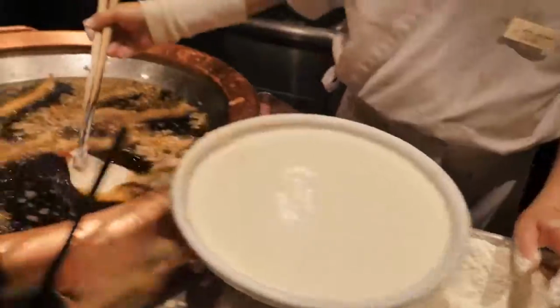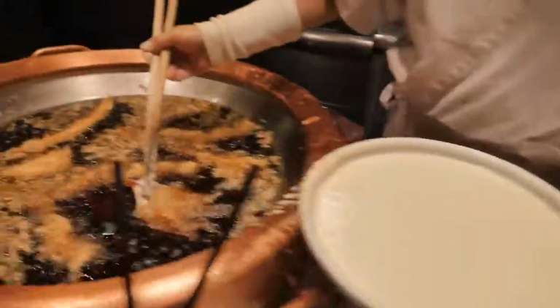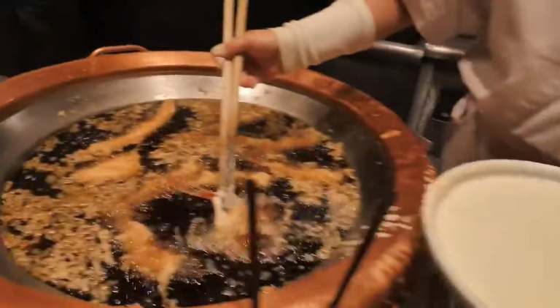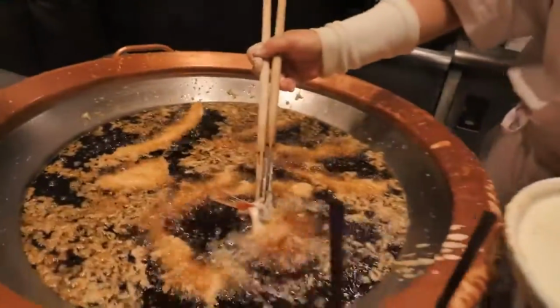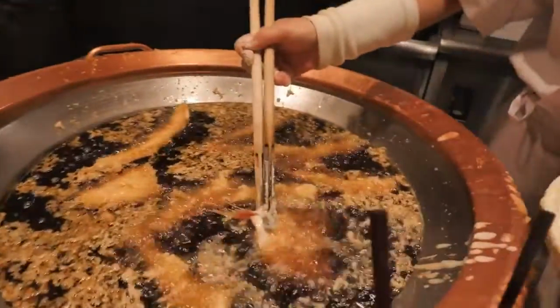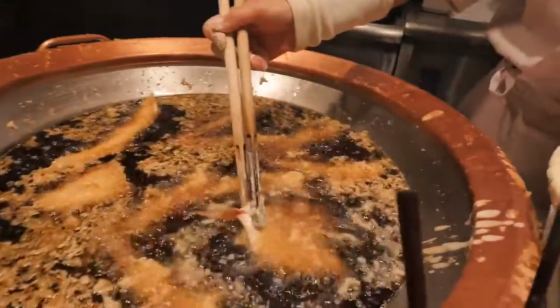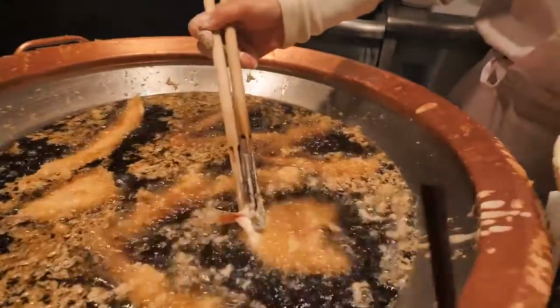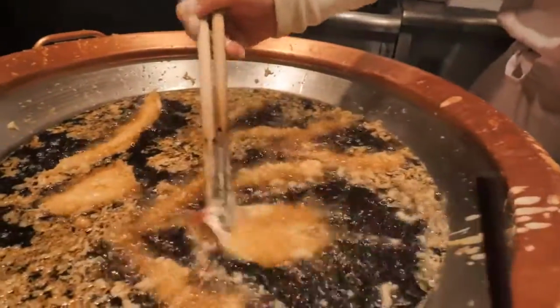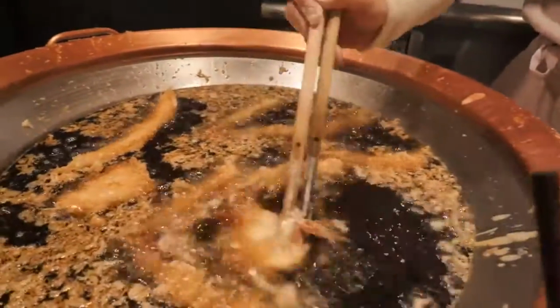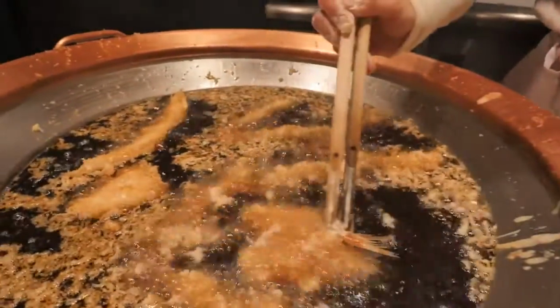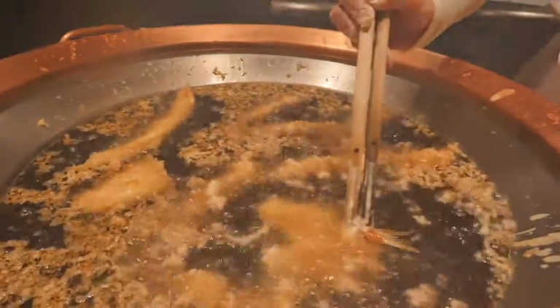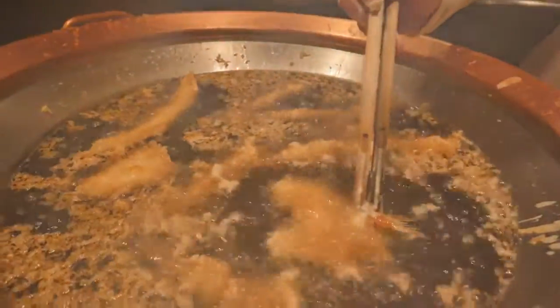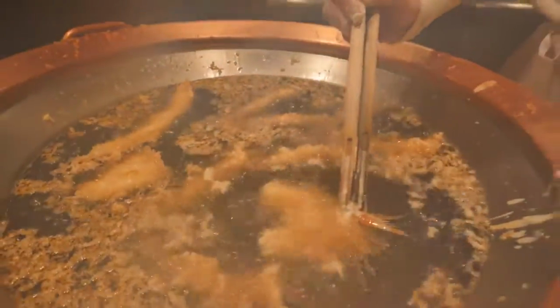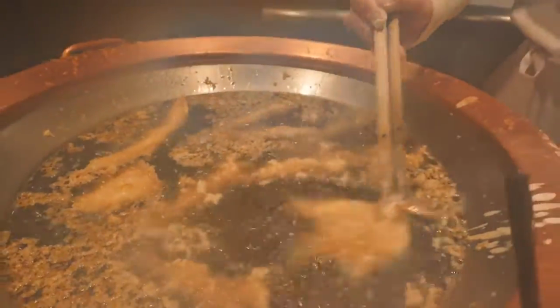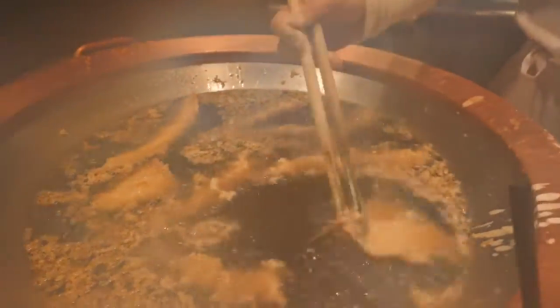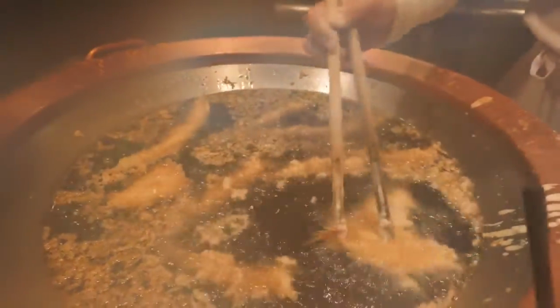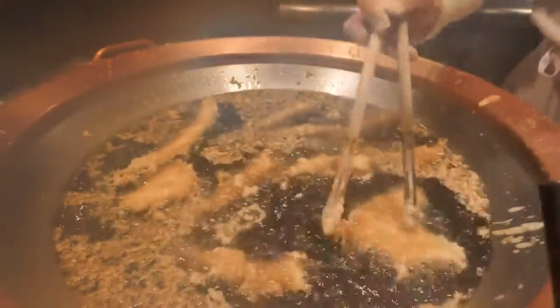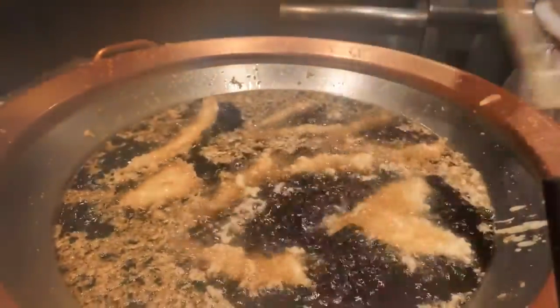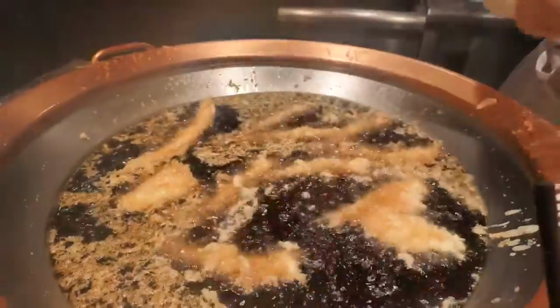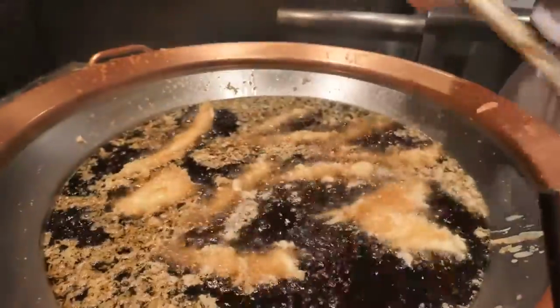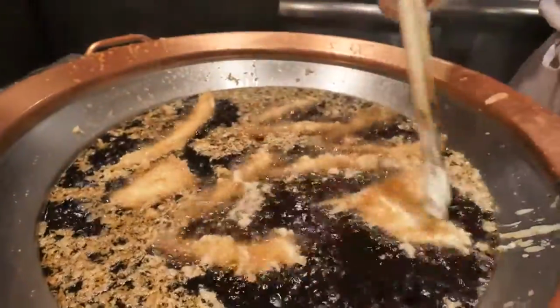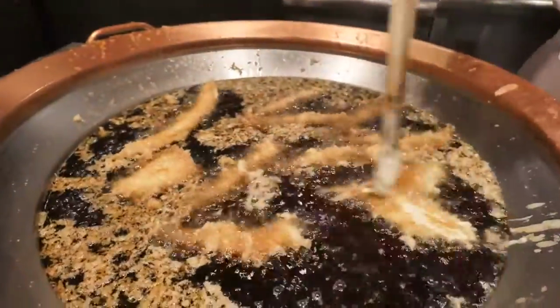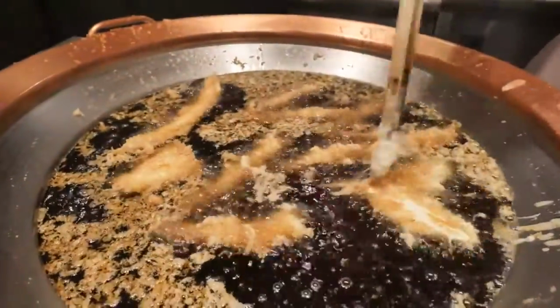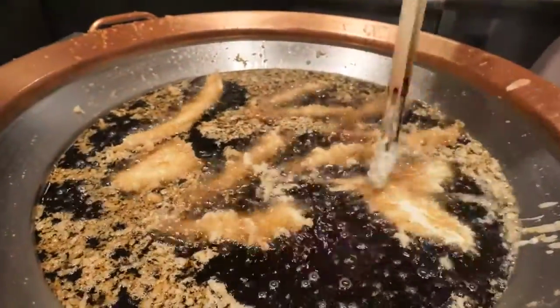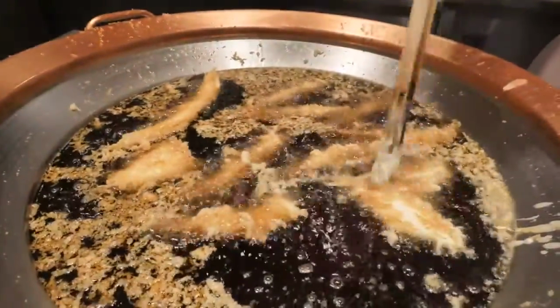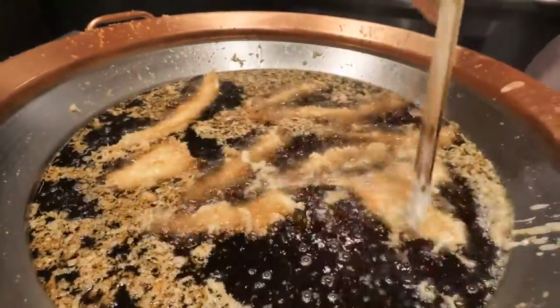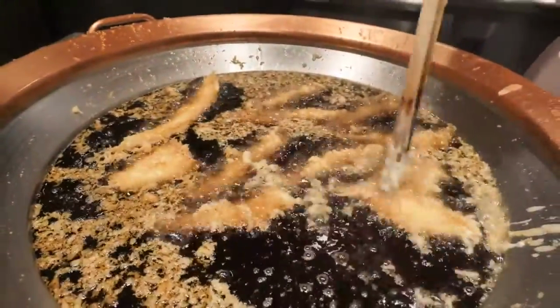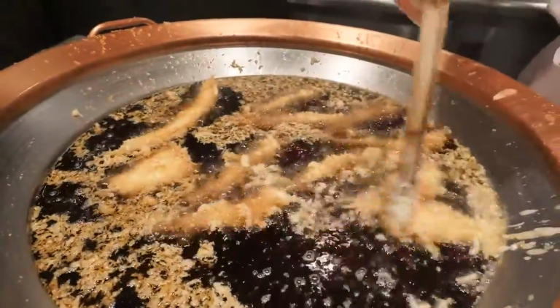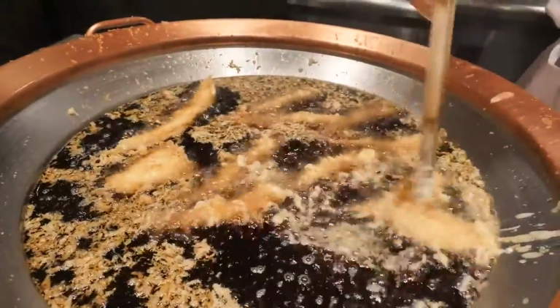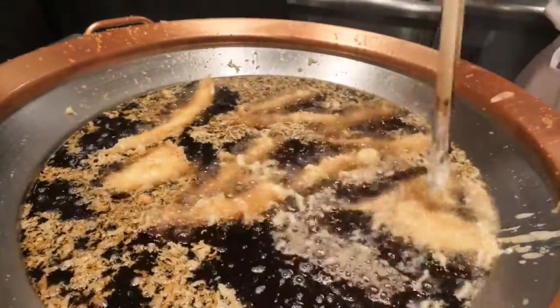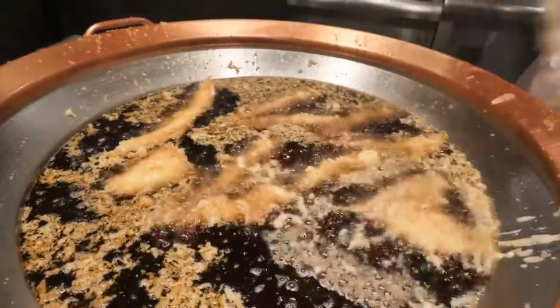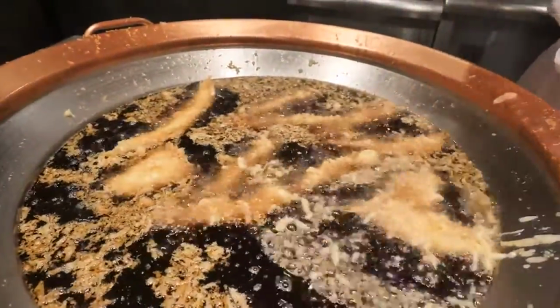Coming to Japan, eating legit tempura. You can only get this right here, and they make it fresh for you, right in this massive pot. Beautiful scene.